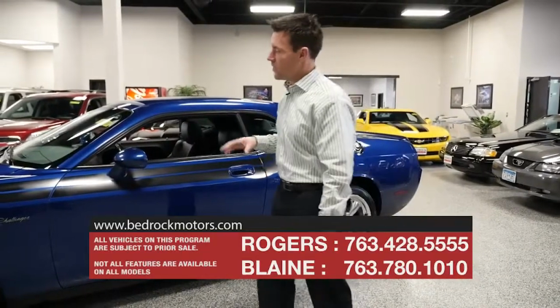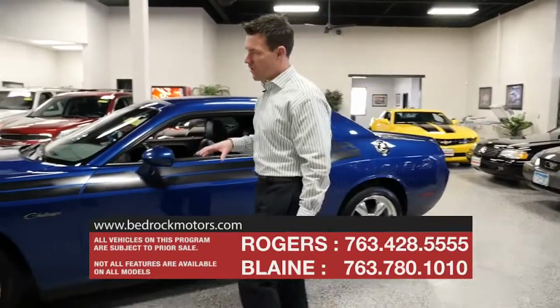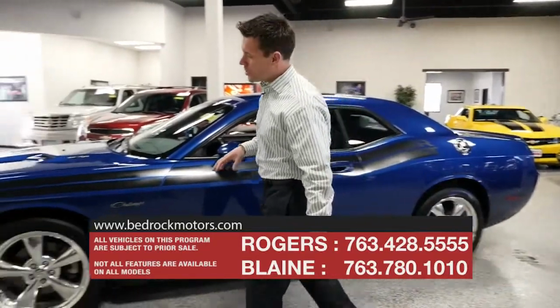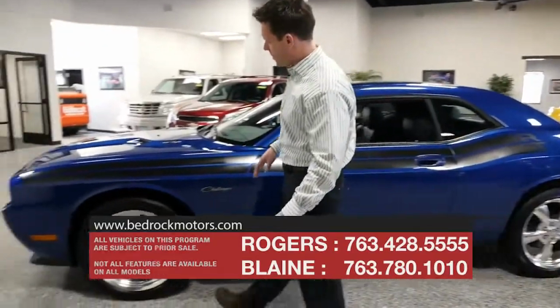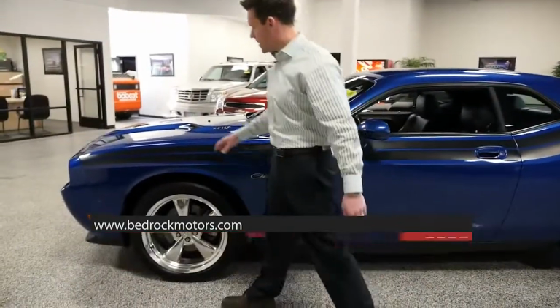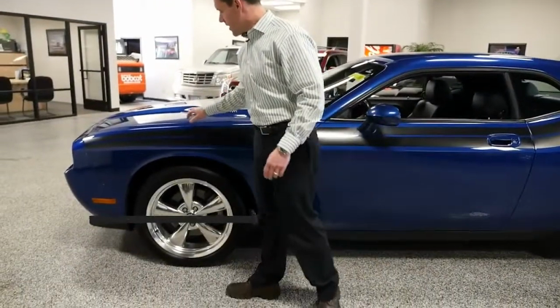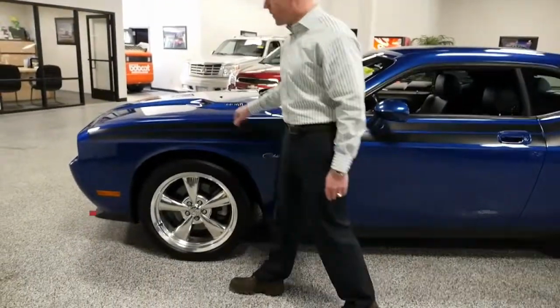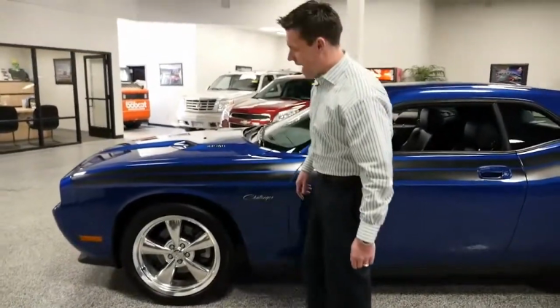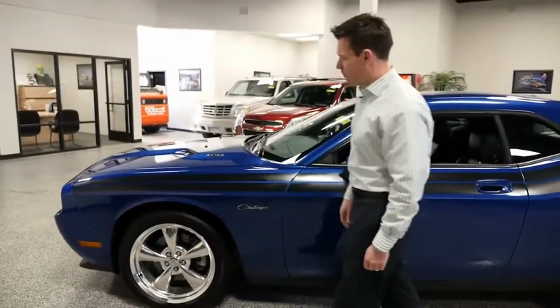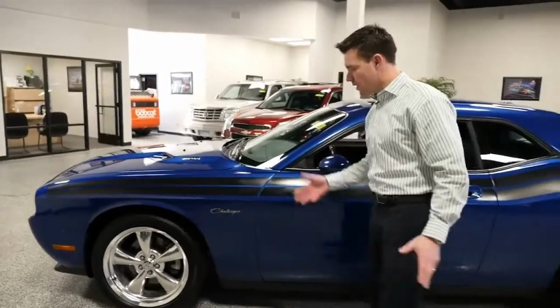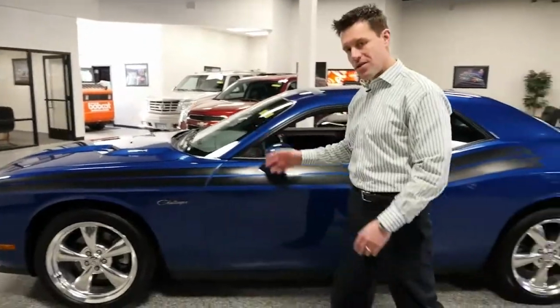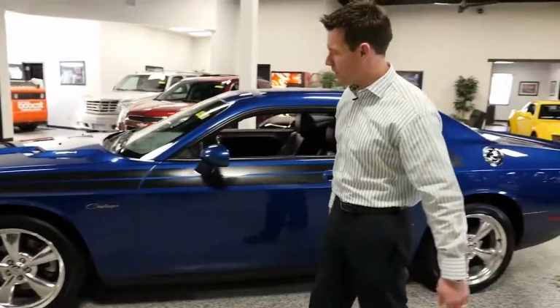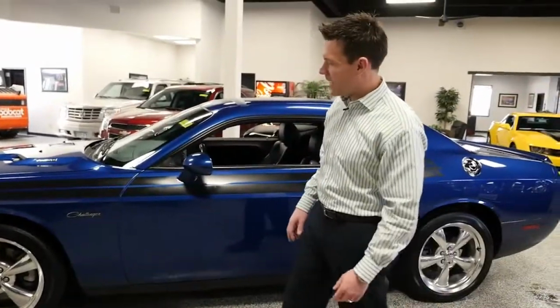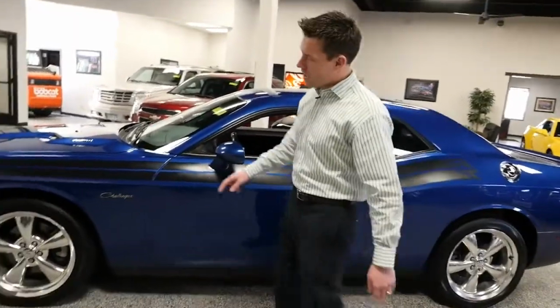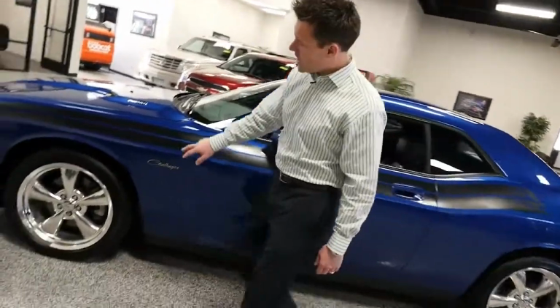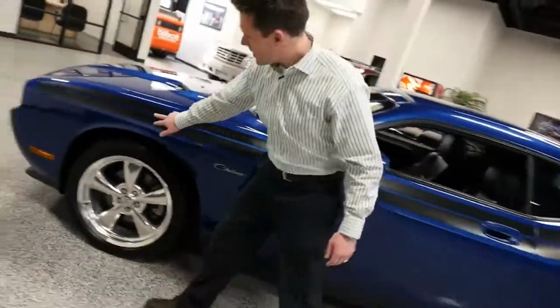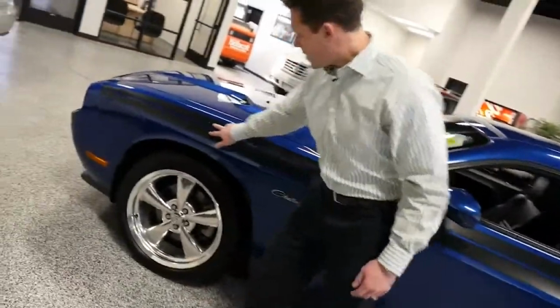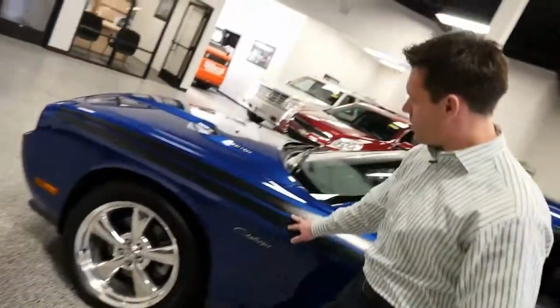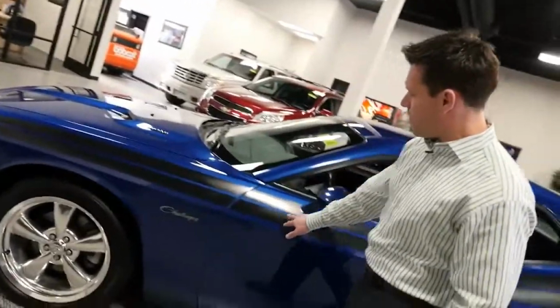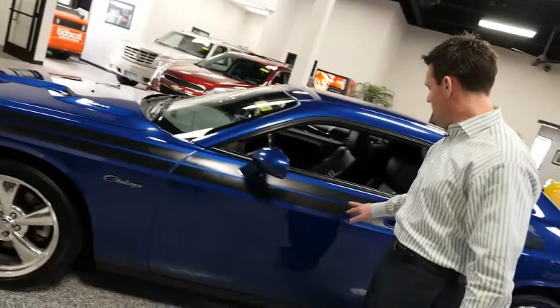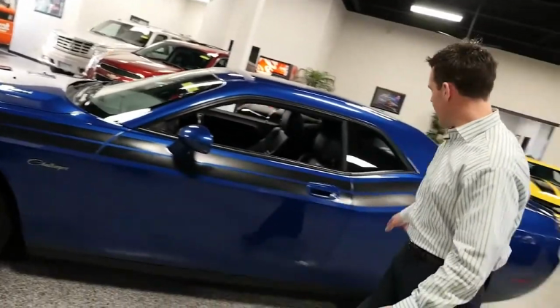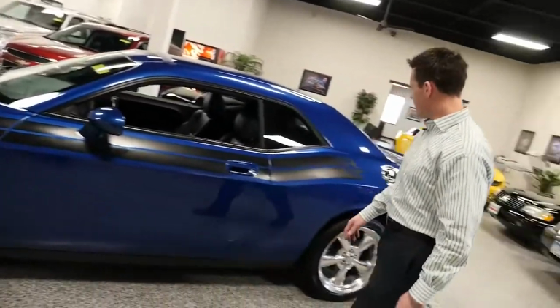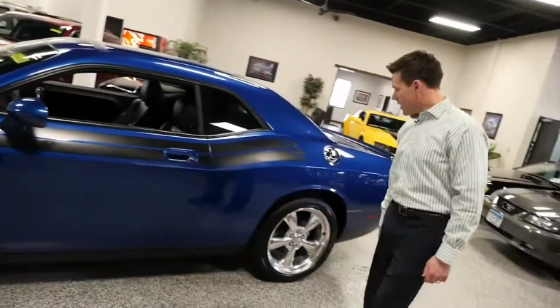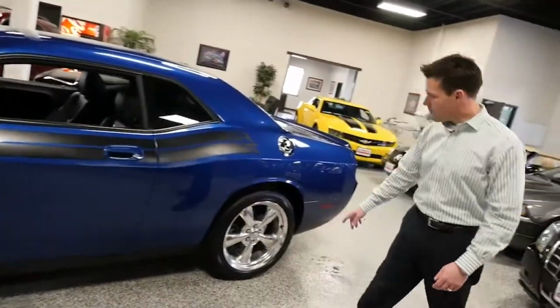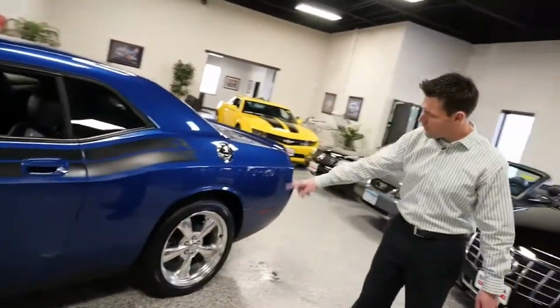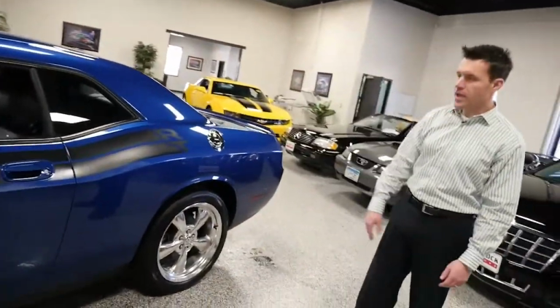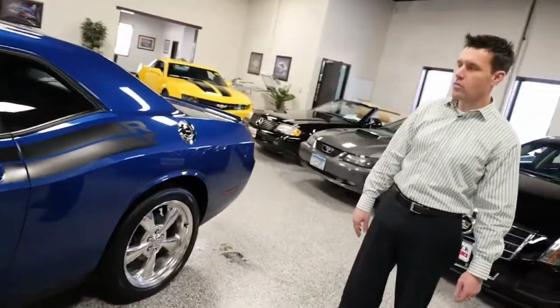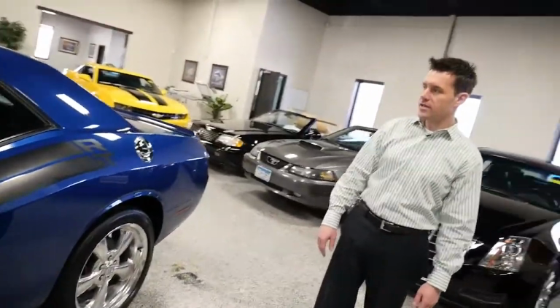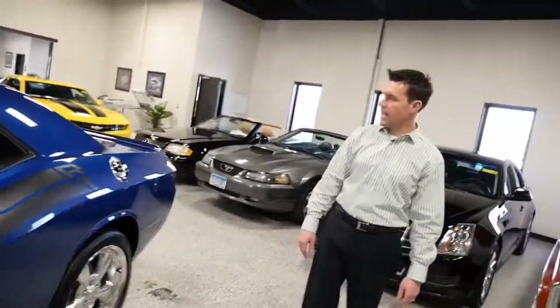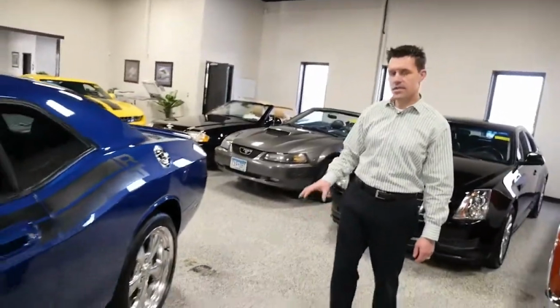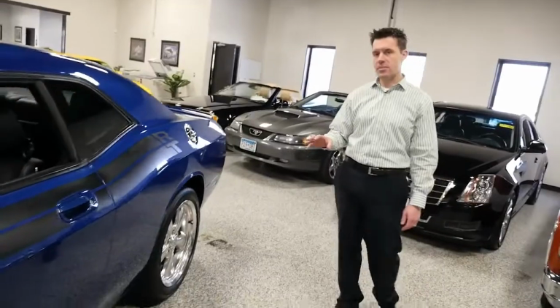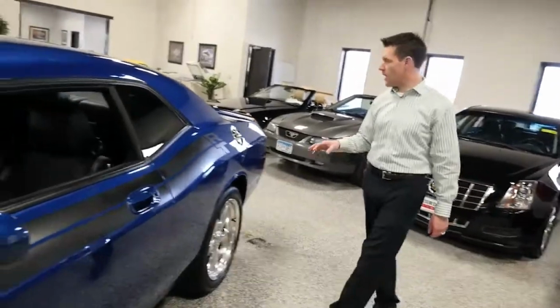Look at how sharp this car is. Very metallic blue — it almost looks like a black. The RT Classic gives you this double stripe along the side. Beautiful big chrome wheels, and this isn't just a base car.